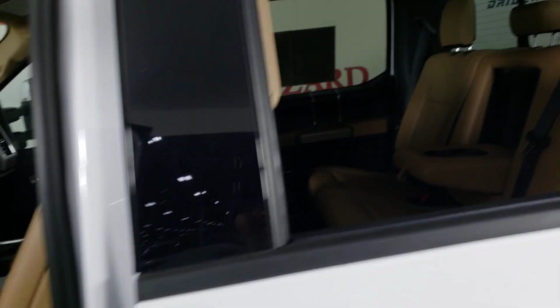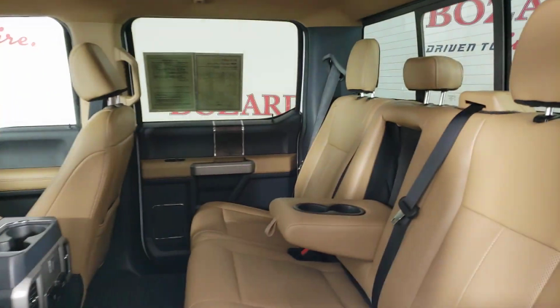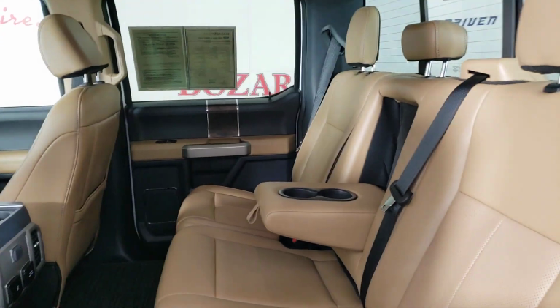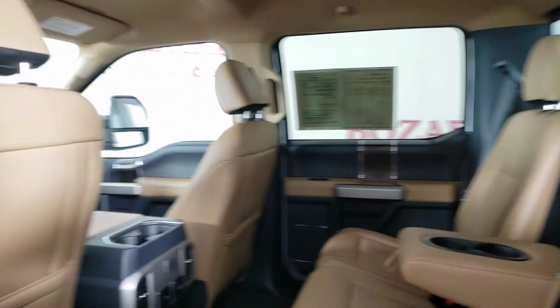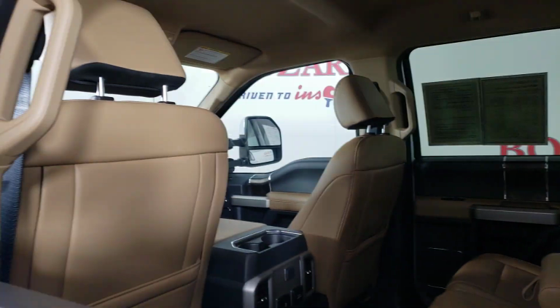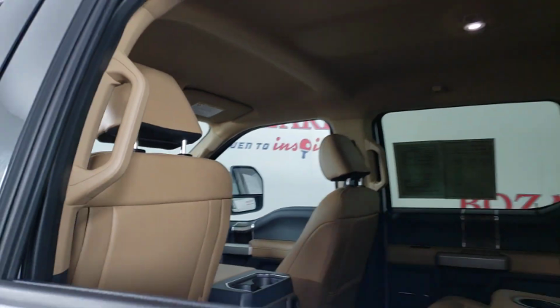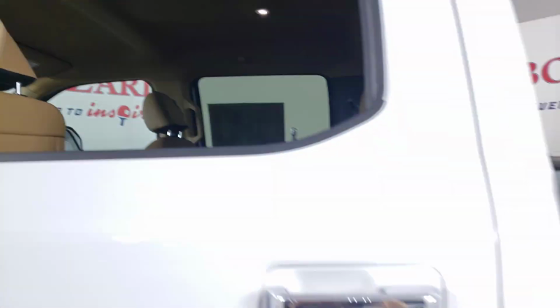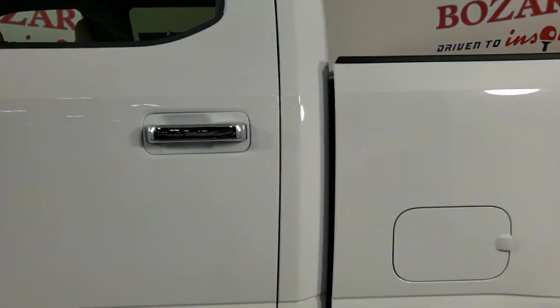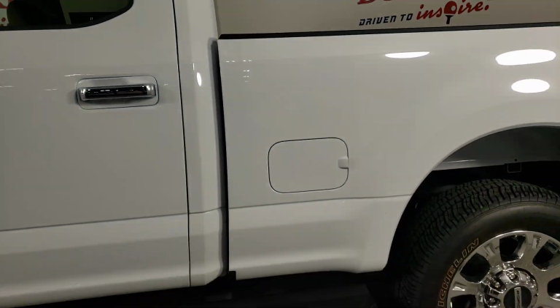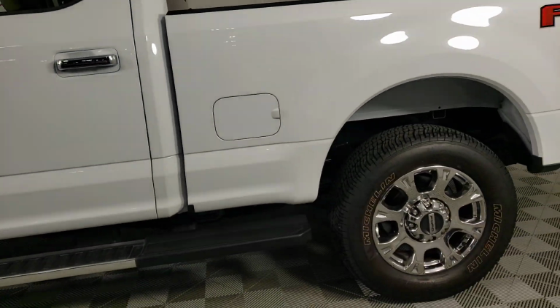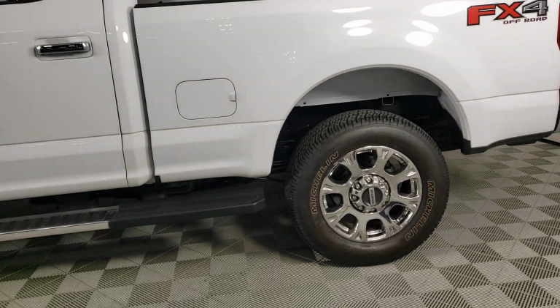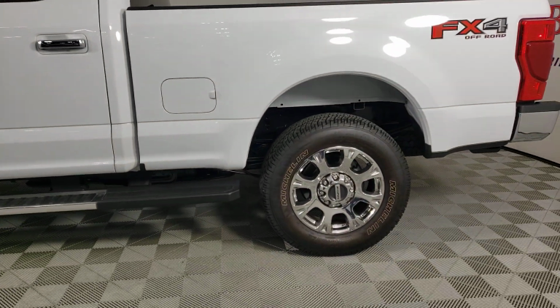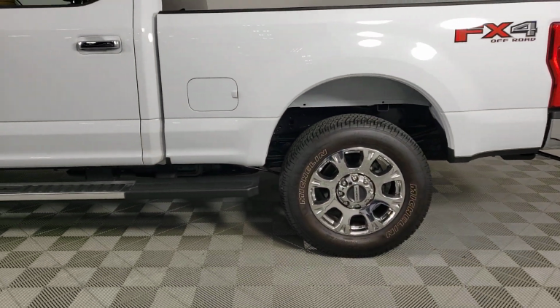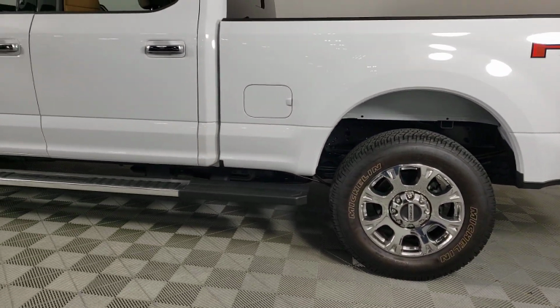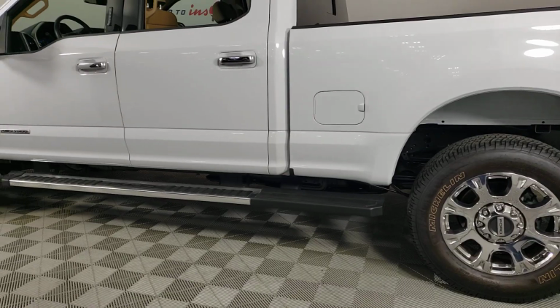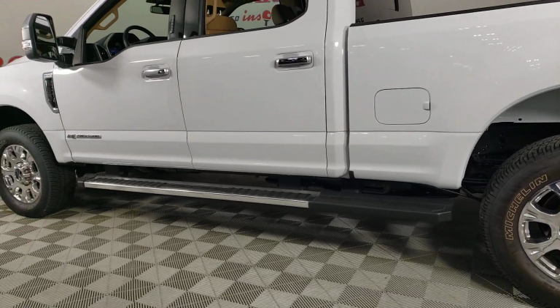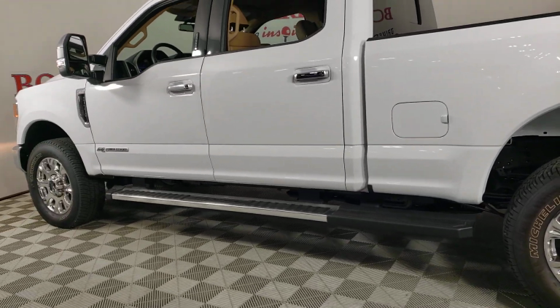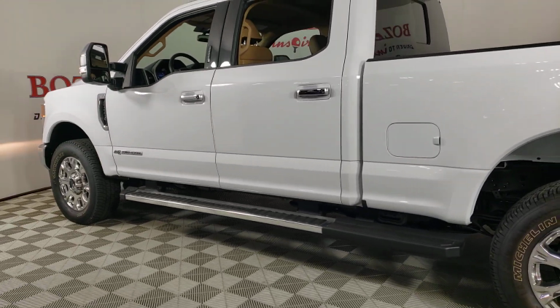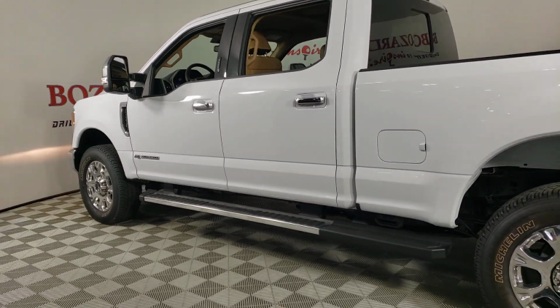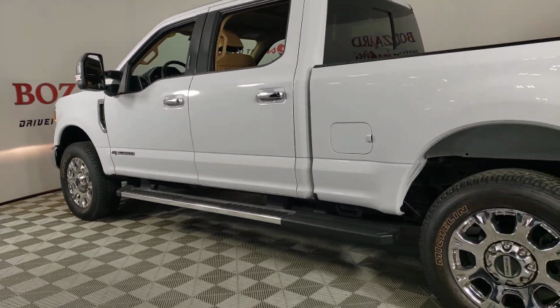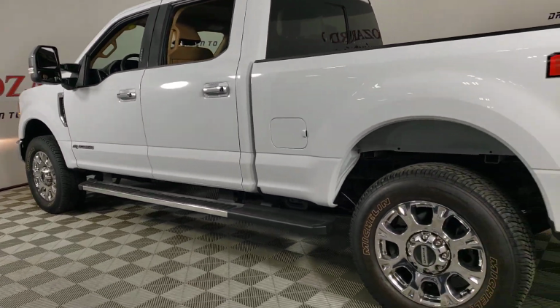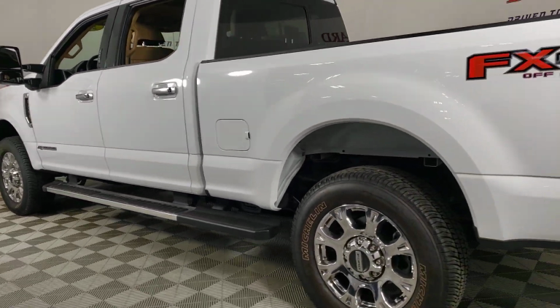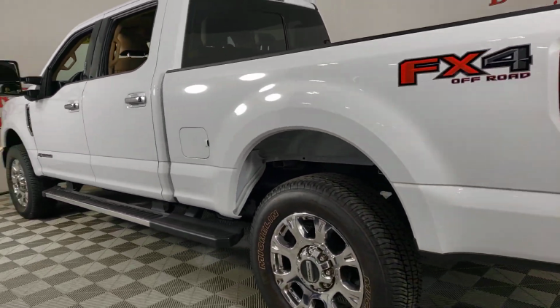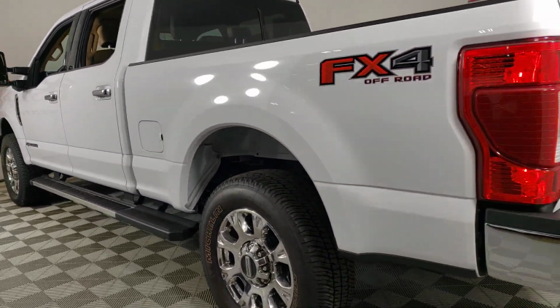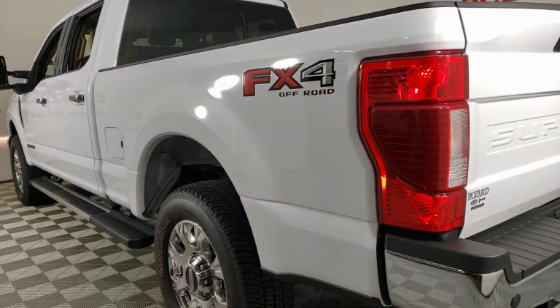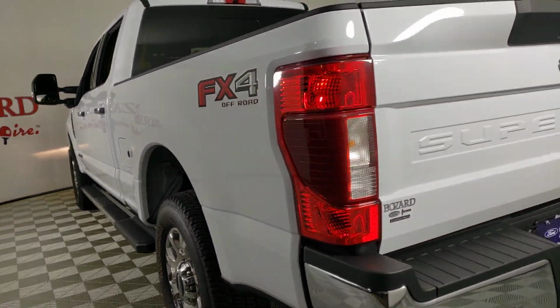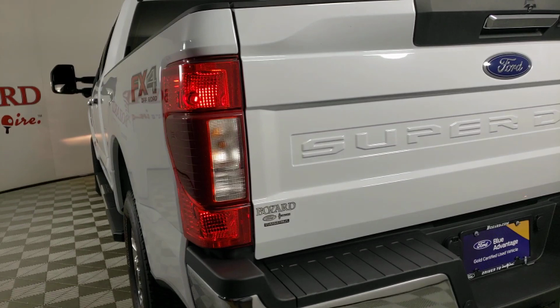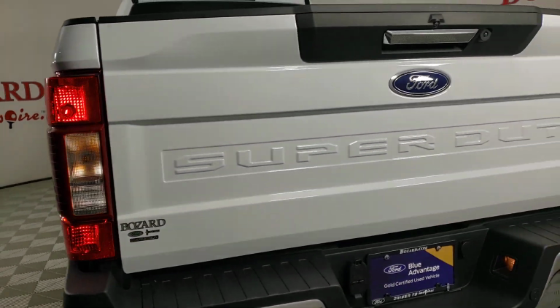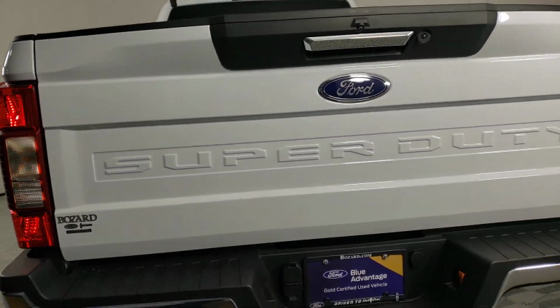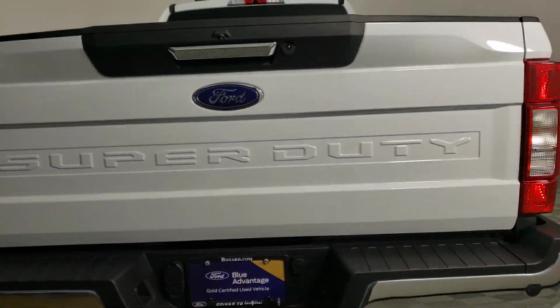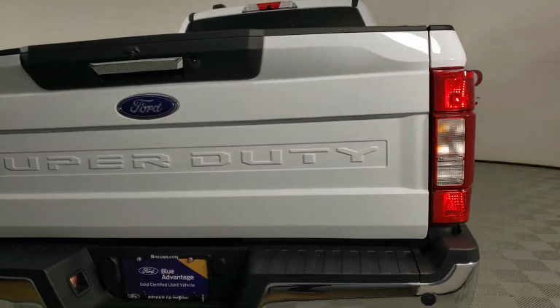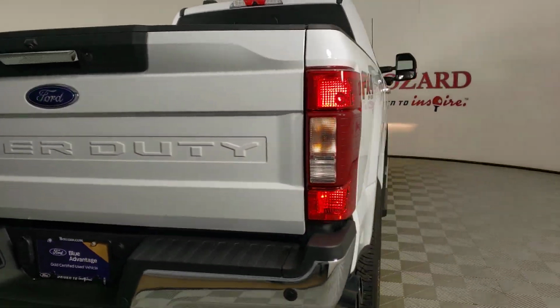Apple CarPlay and or Android Auto. Navigation system. Keyless entry. Heated driver's seat. Power passenger seat. Heated mirrors. Satellite radio. Backup camera. Fog lamps. Premium sound system.